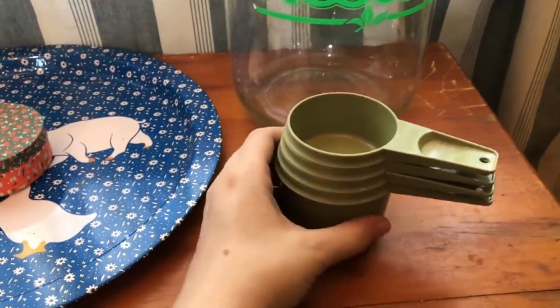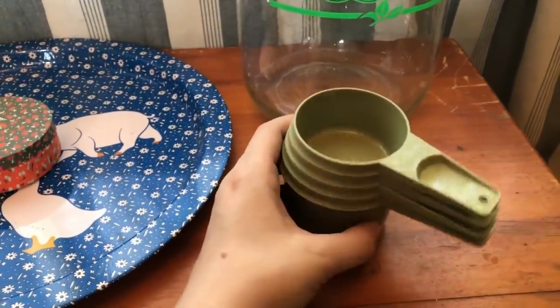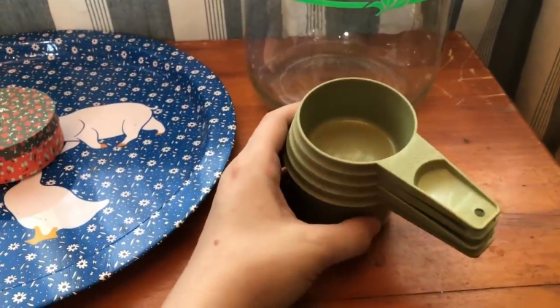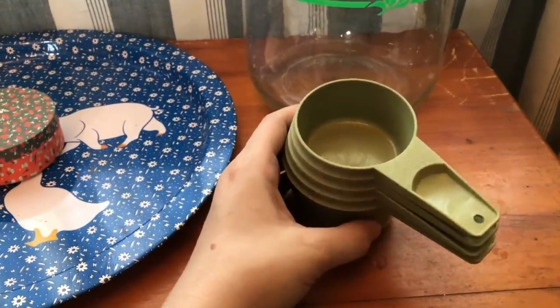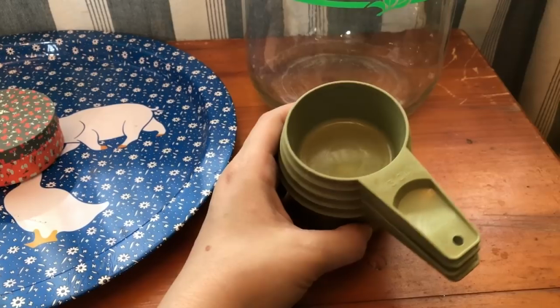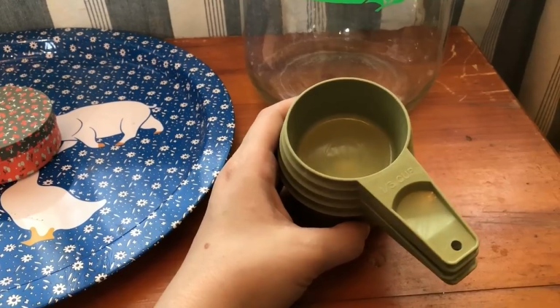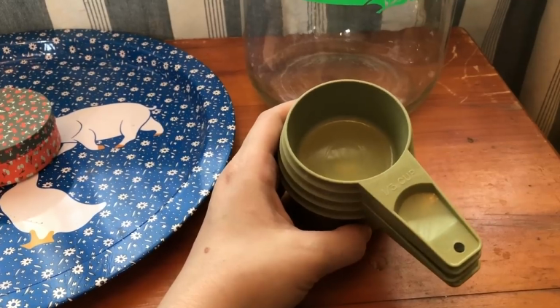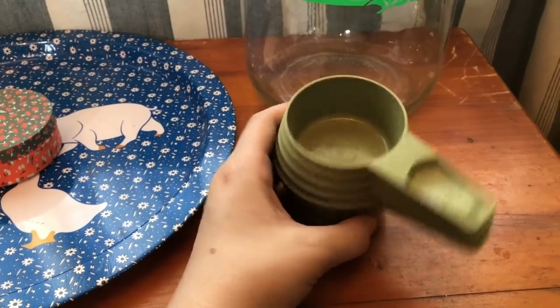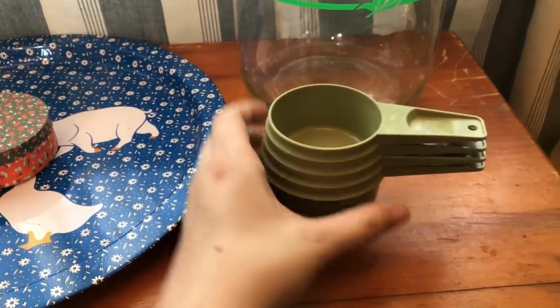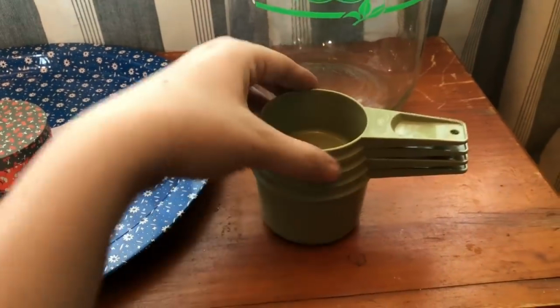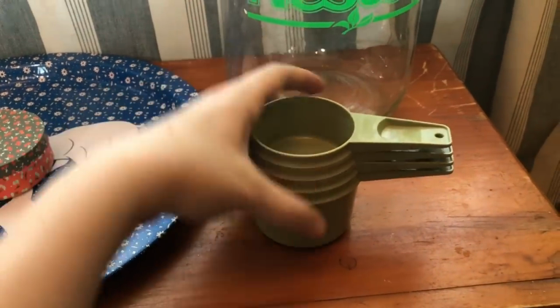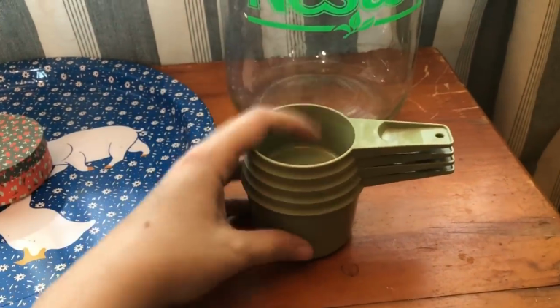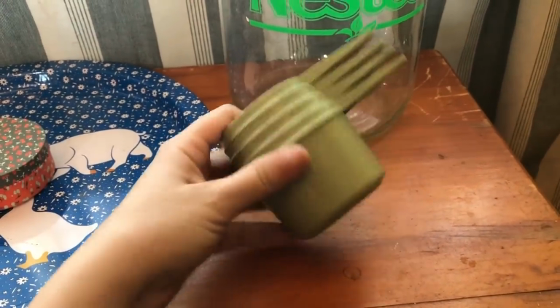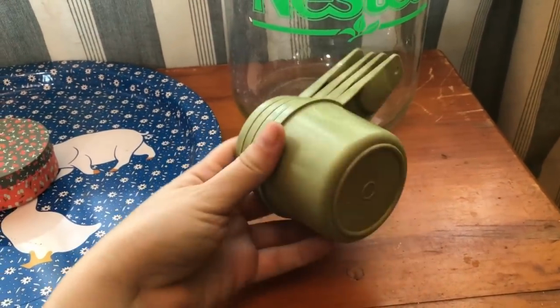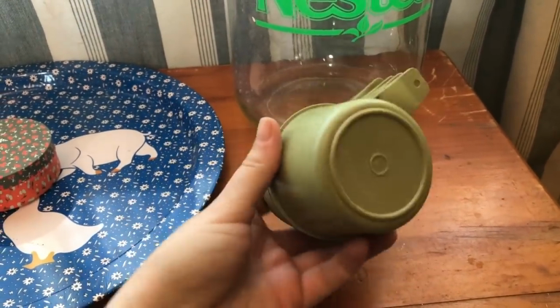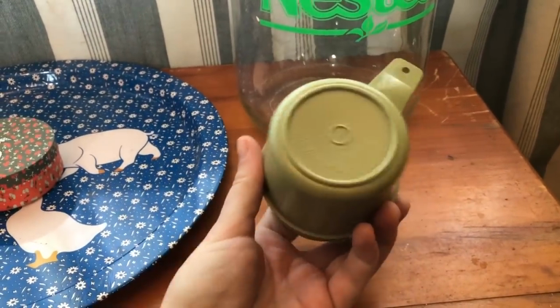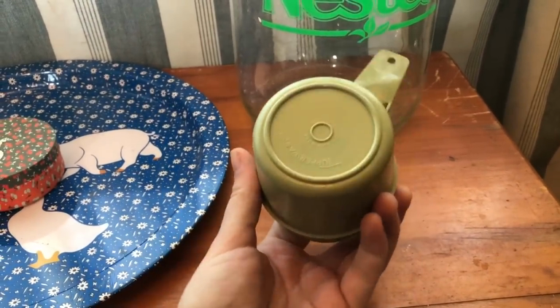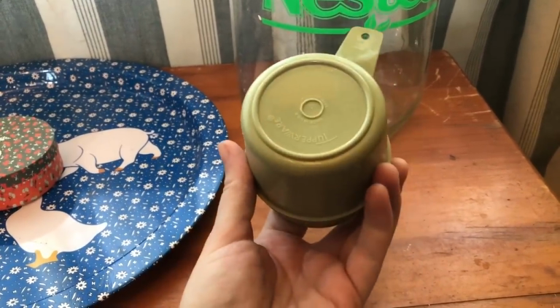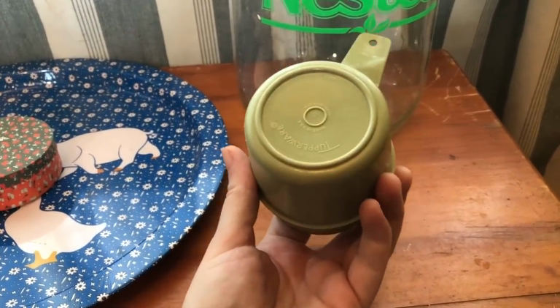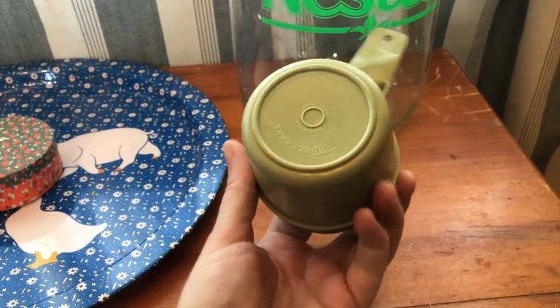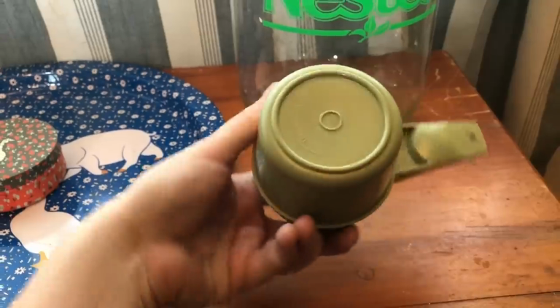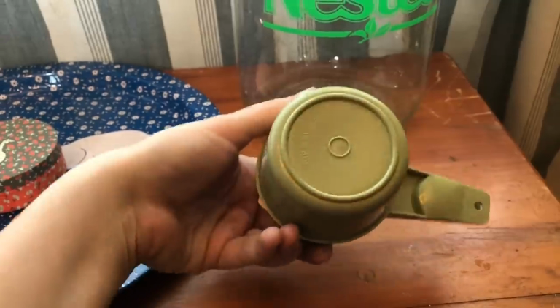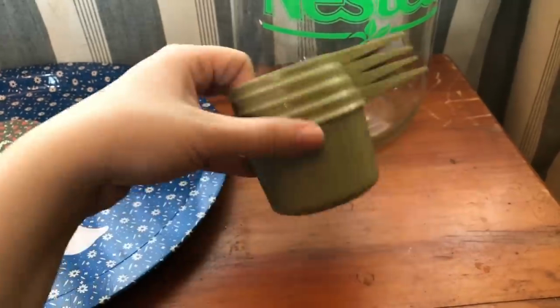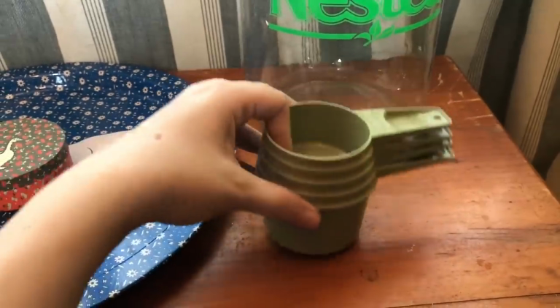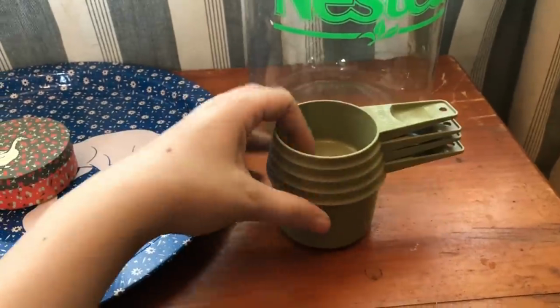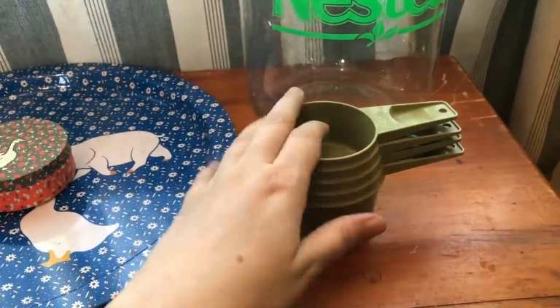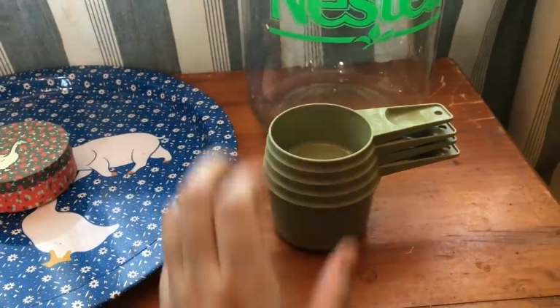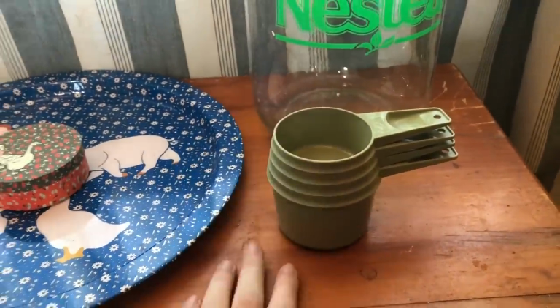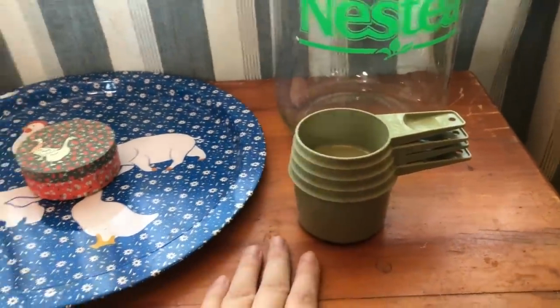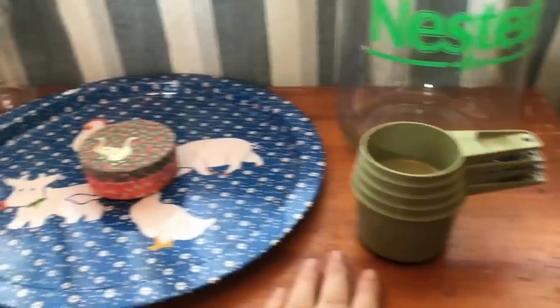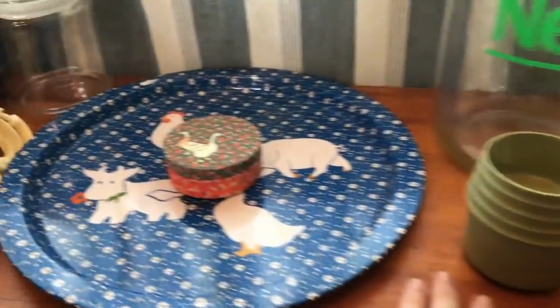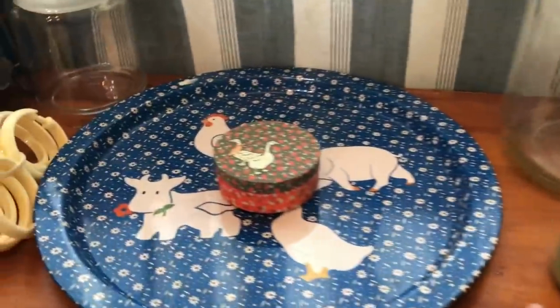These were in the free box — some Tupperware measuring cups in that really nice avocado green. I thought that was a great find for free for sure.